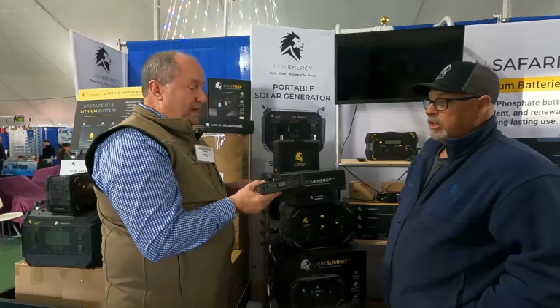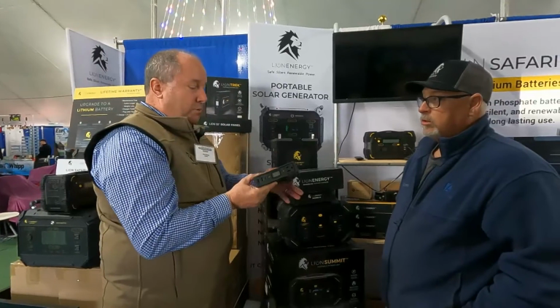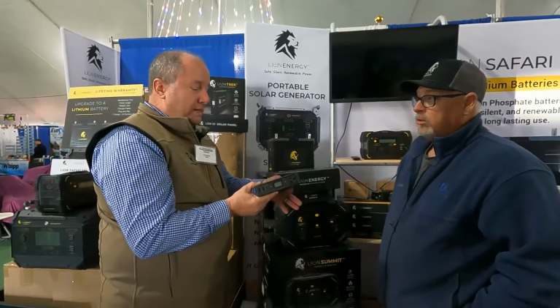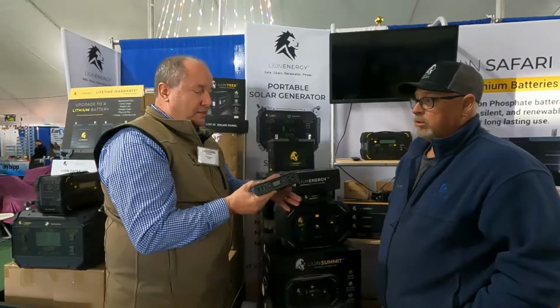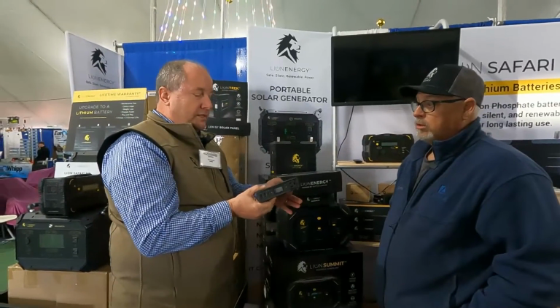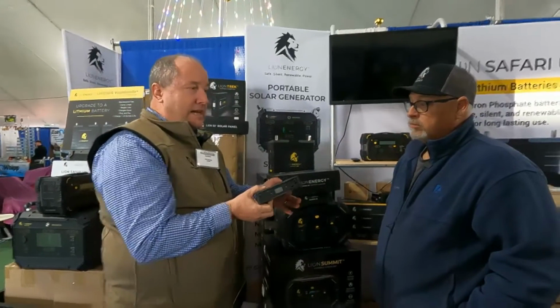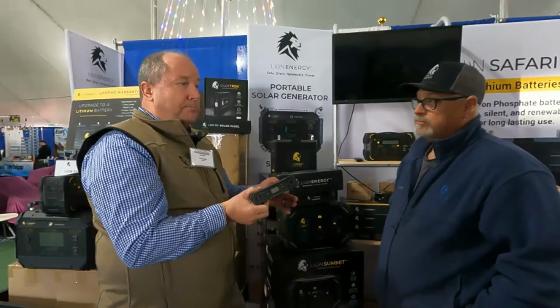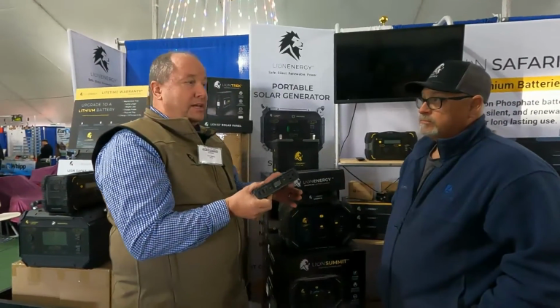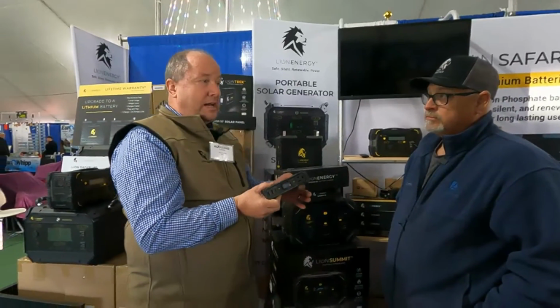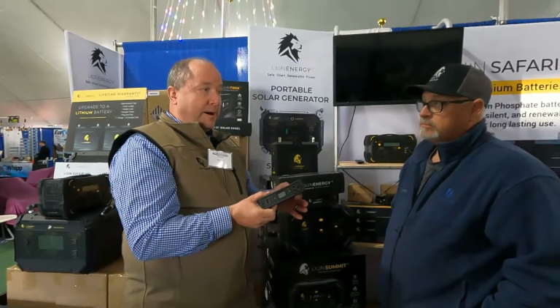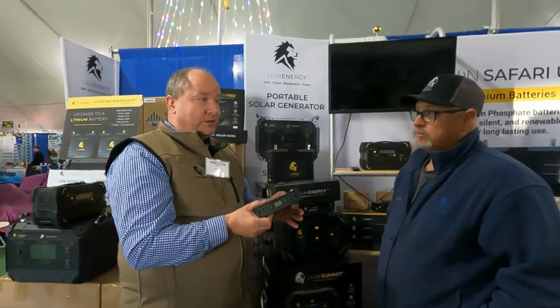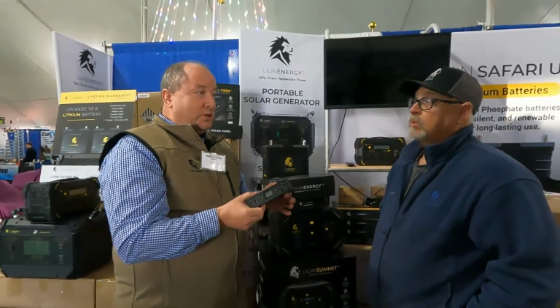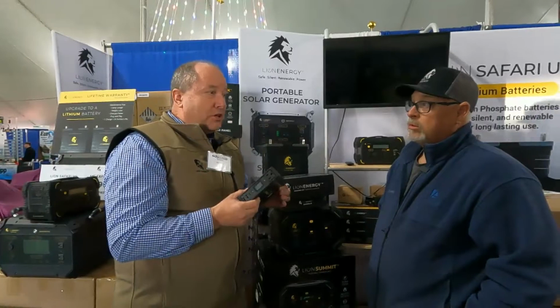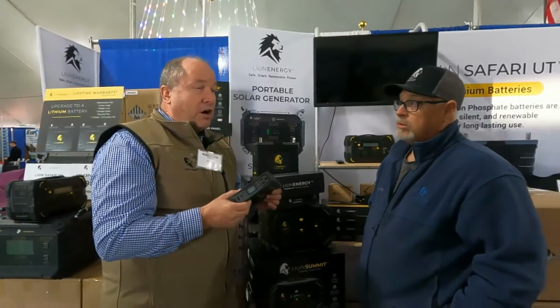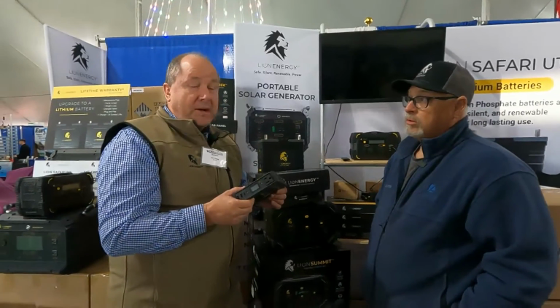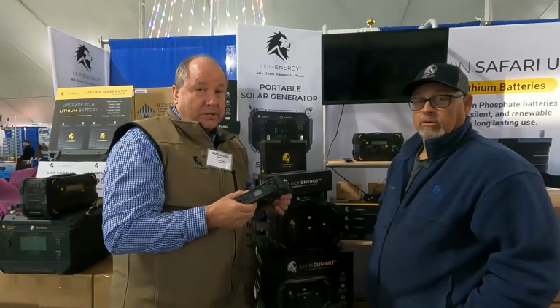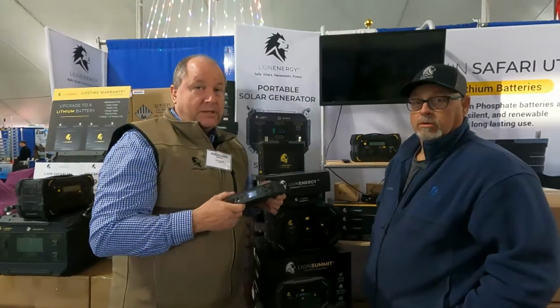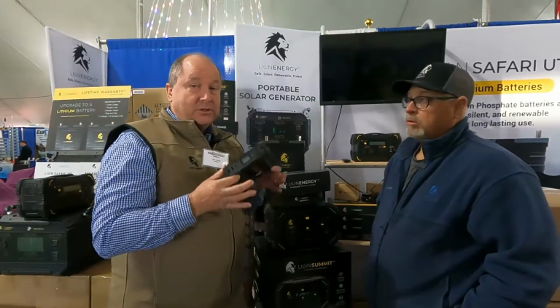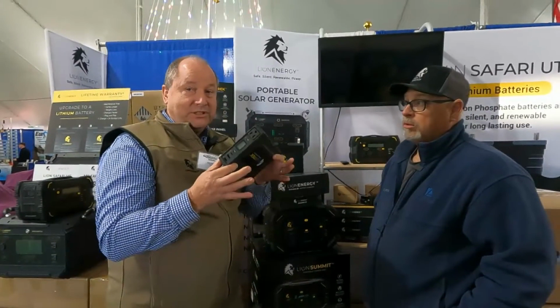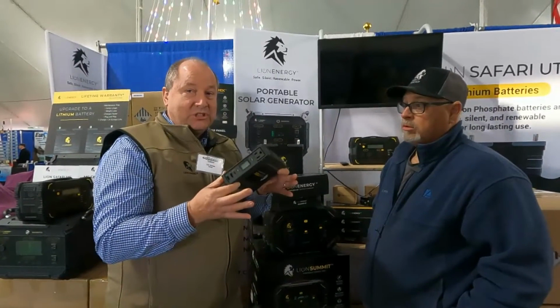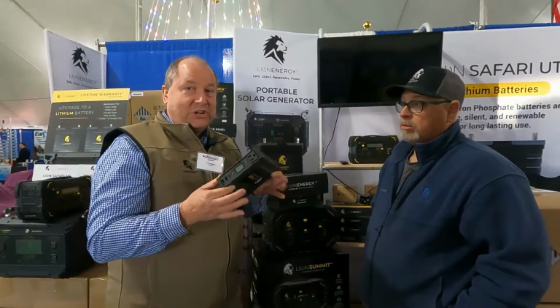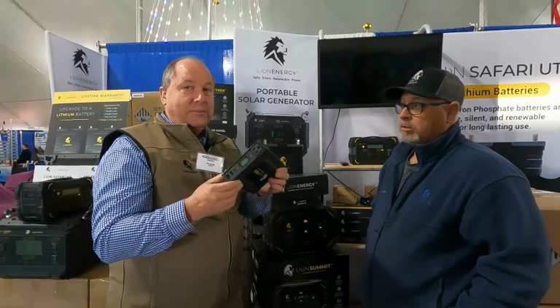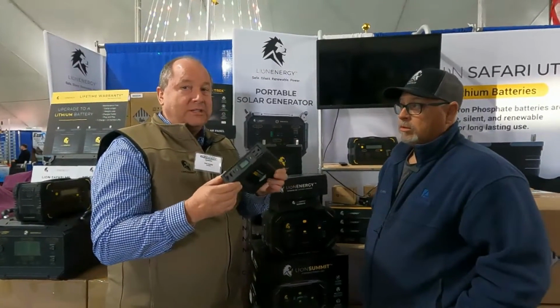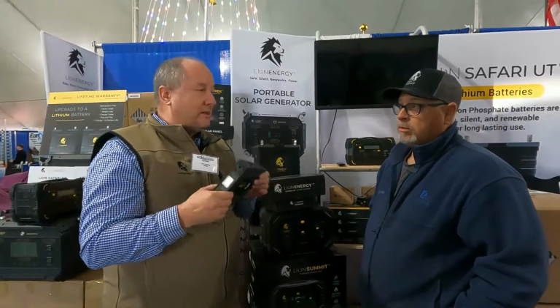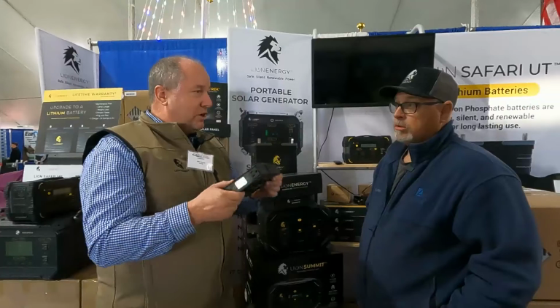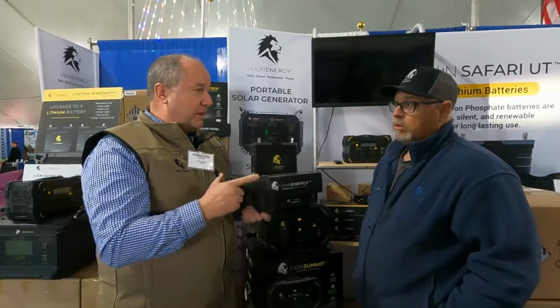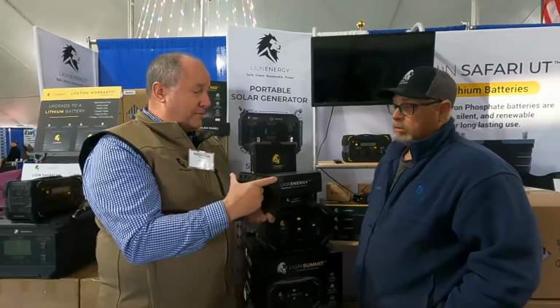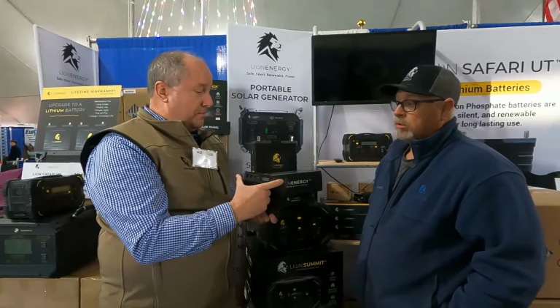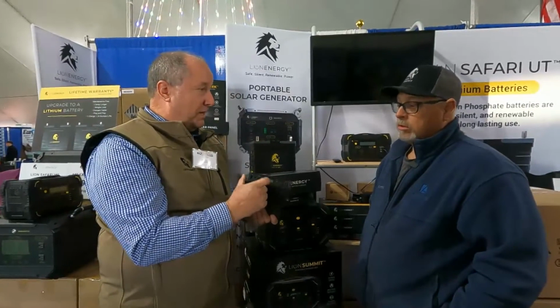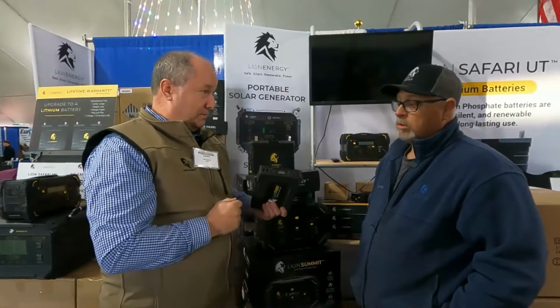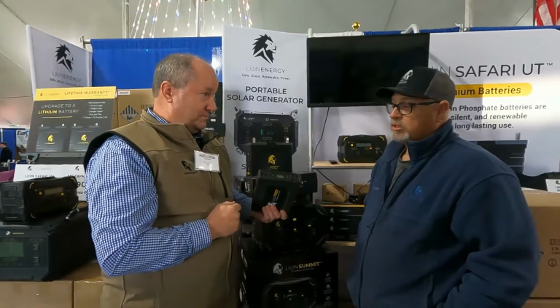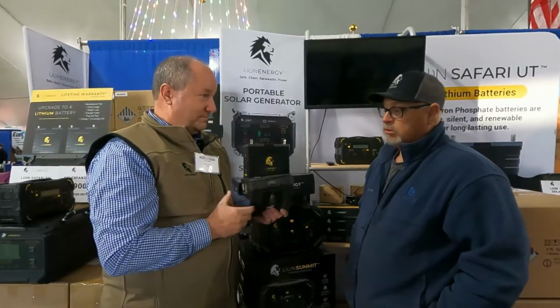This is 99.9 amp-hours — you can have up to 100 amp-hours on a plane, so this is as large as you can go. Now you can take lithium on the plane and have power anywhere.